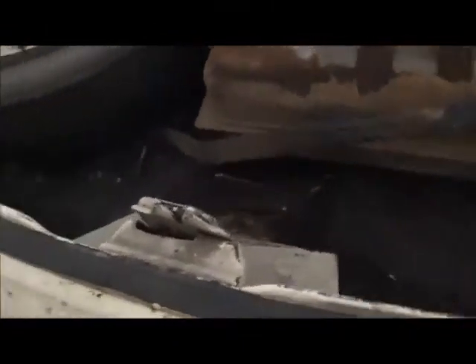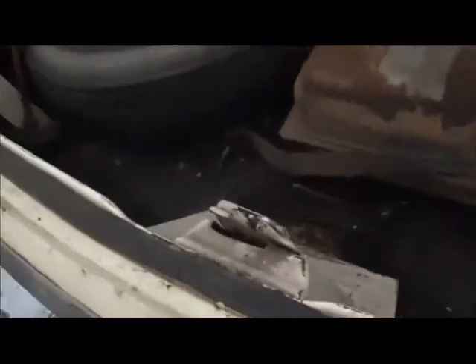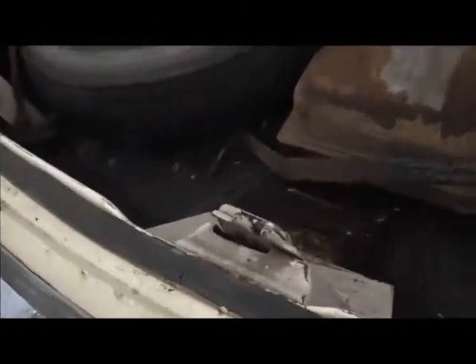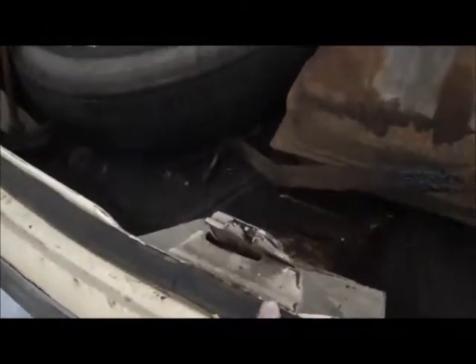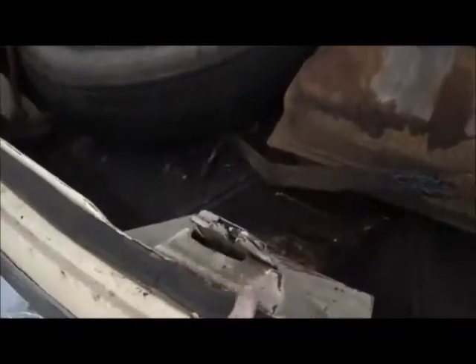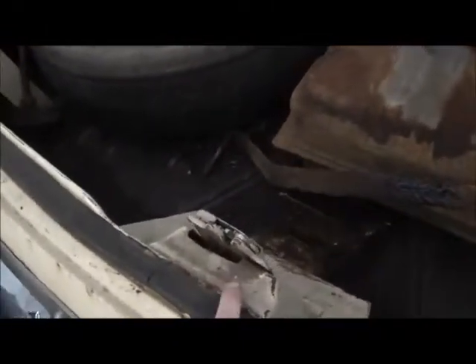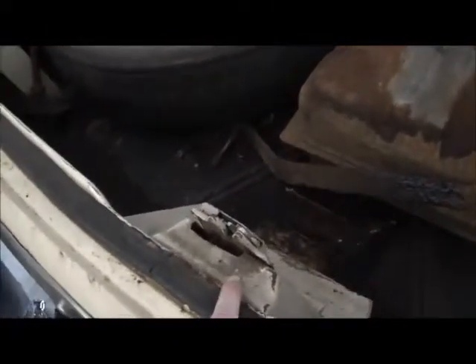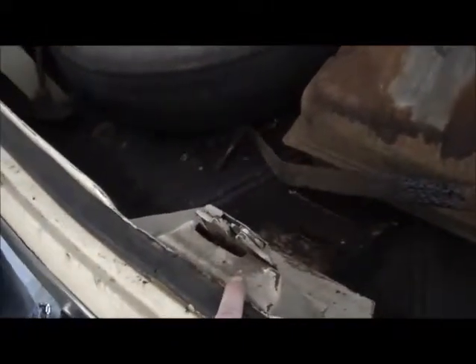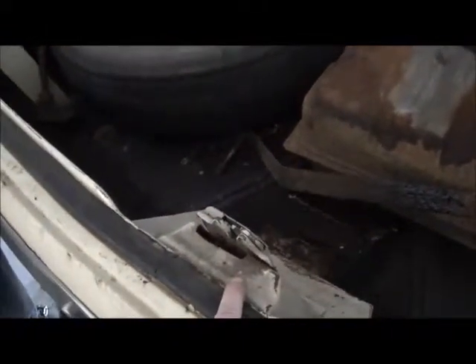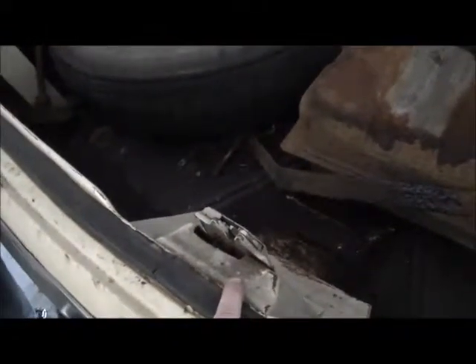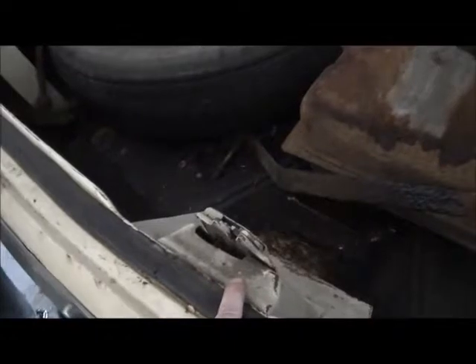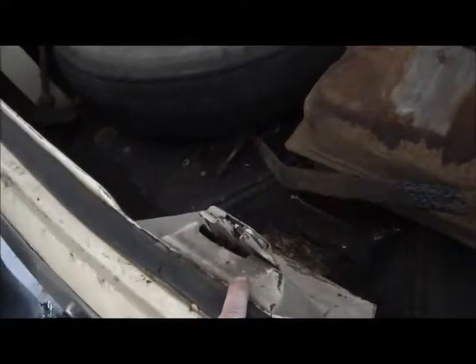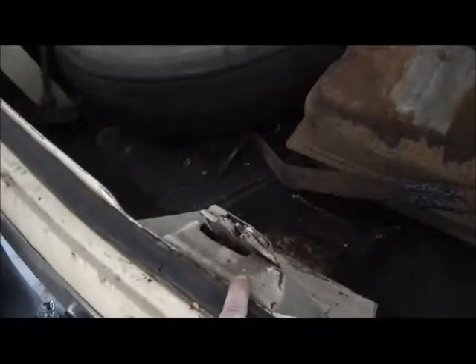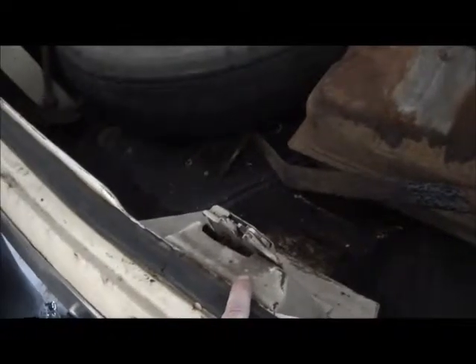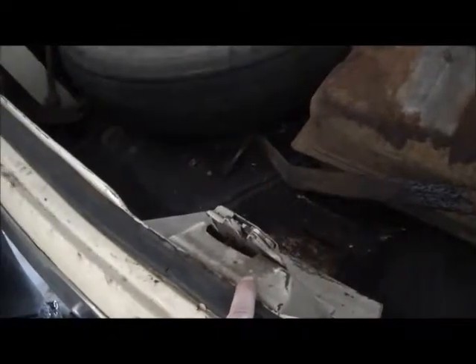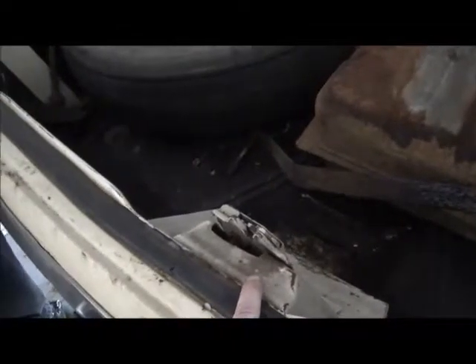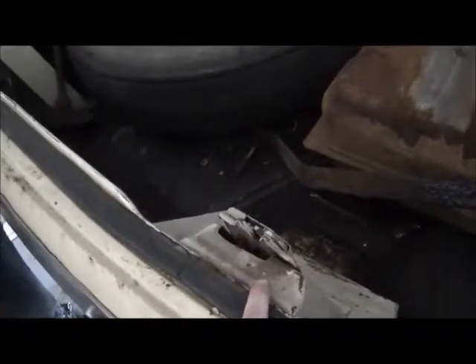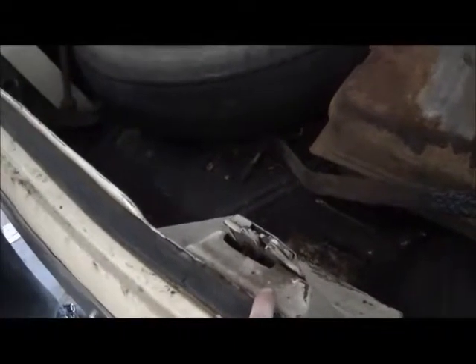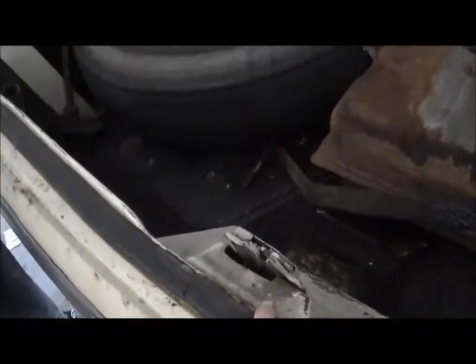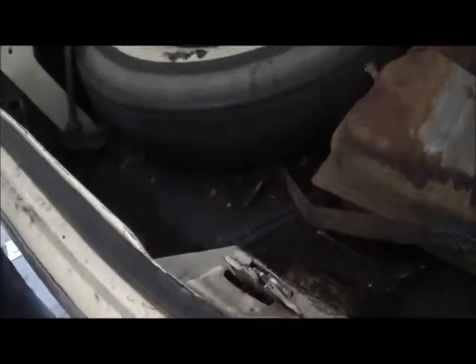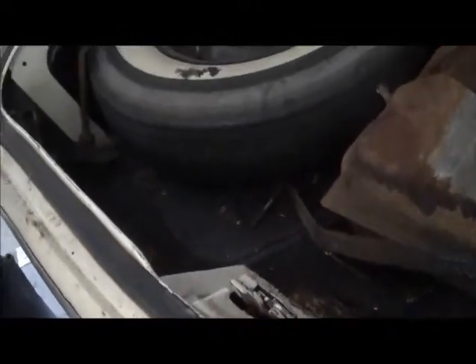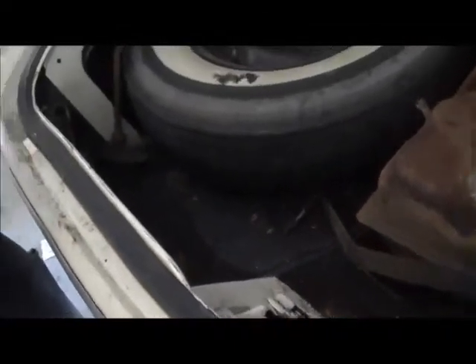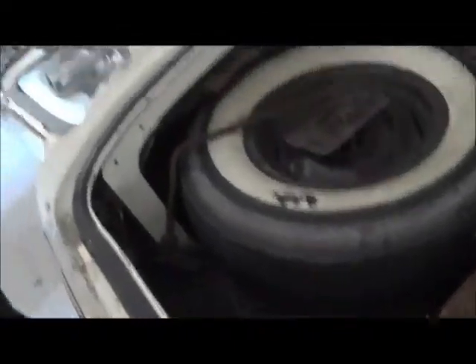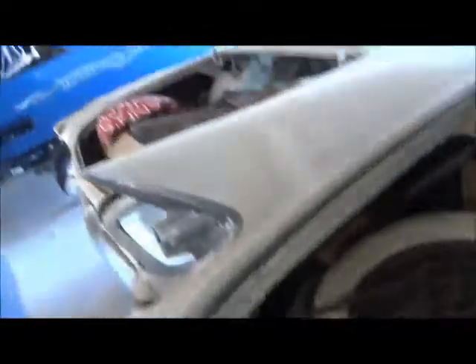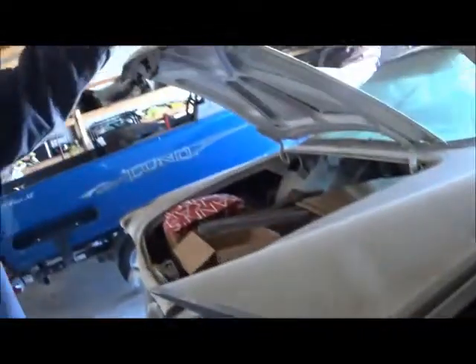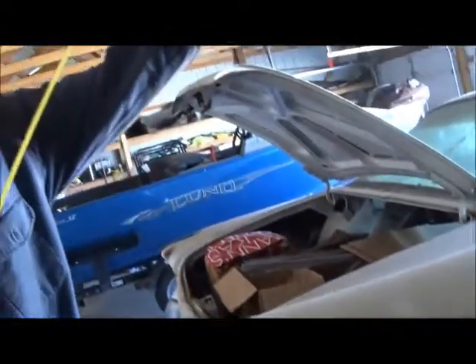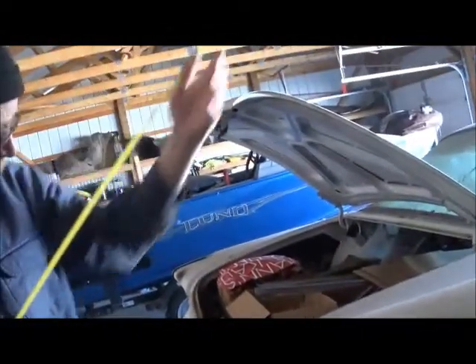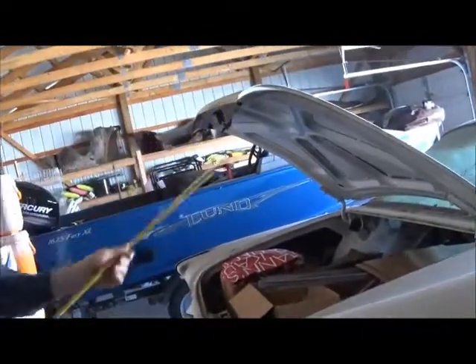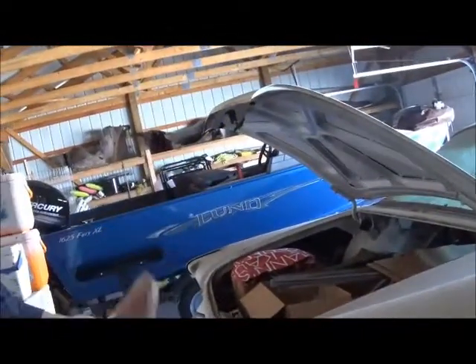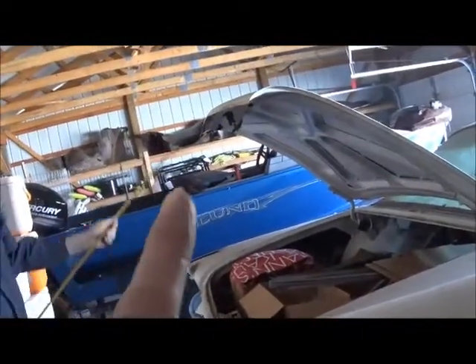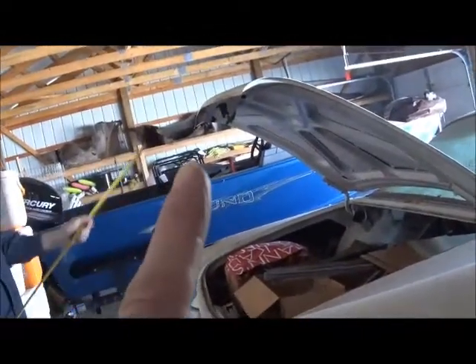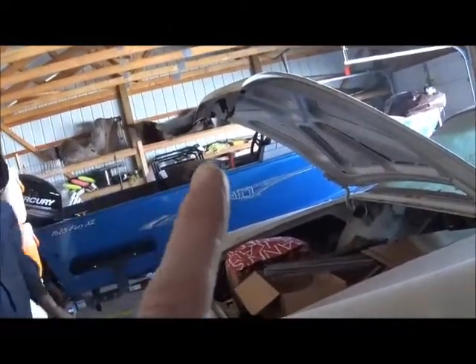Of course, there are differences in the F and the G in their trunk locks. On the base model, the trunk lock is at the base, whereas the 62 has the trunk lock up in the trunk lid.